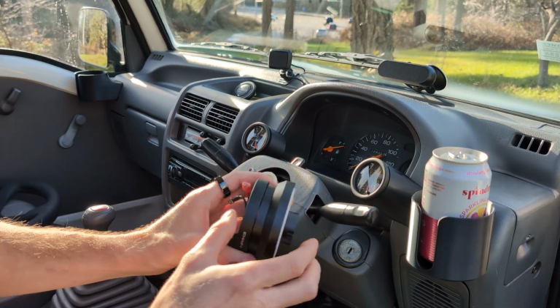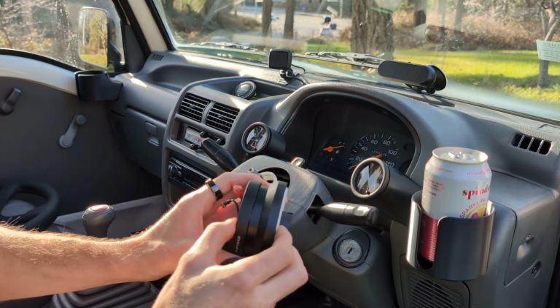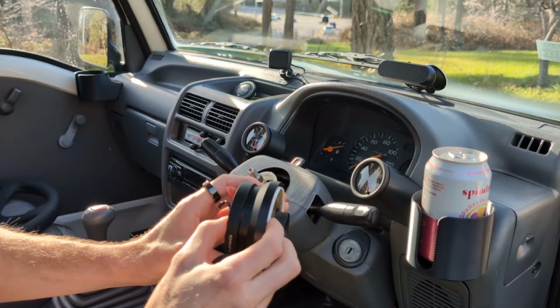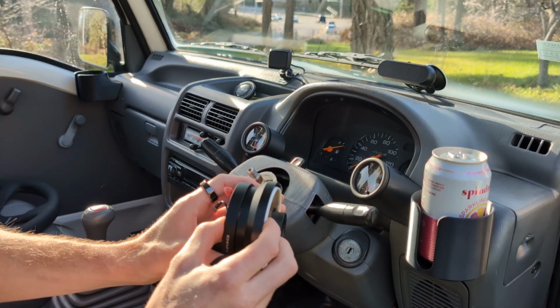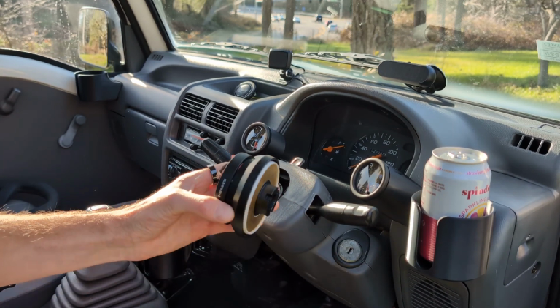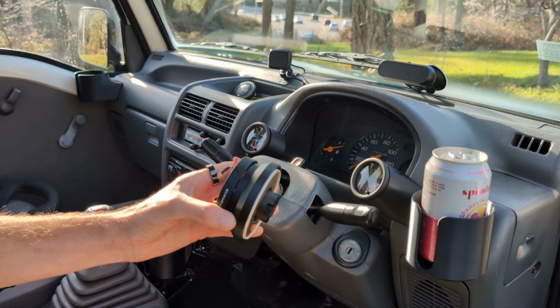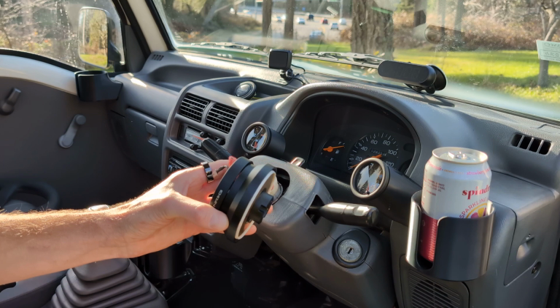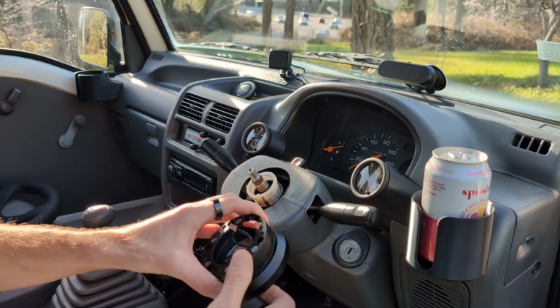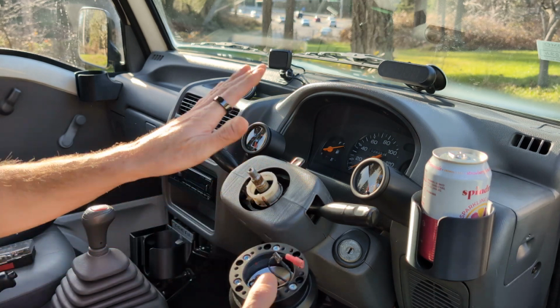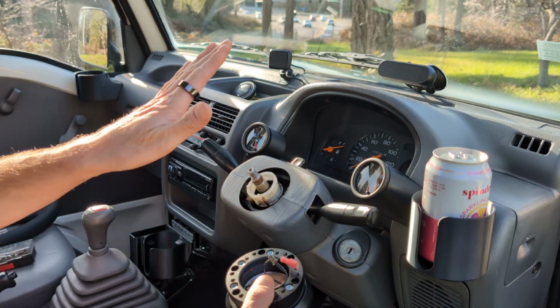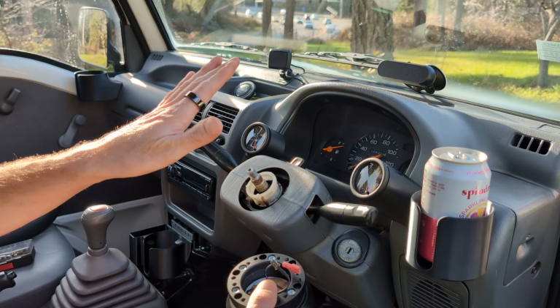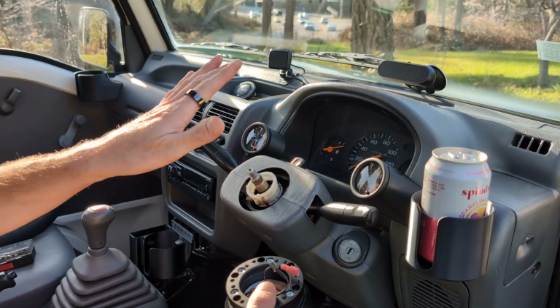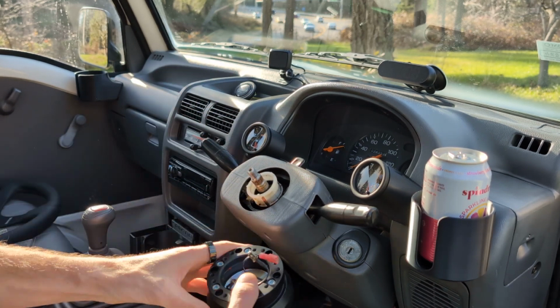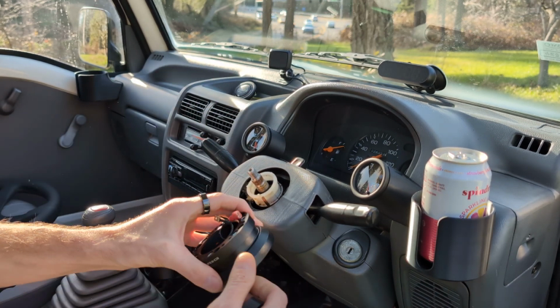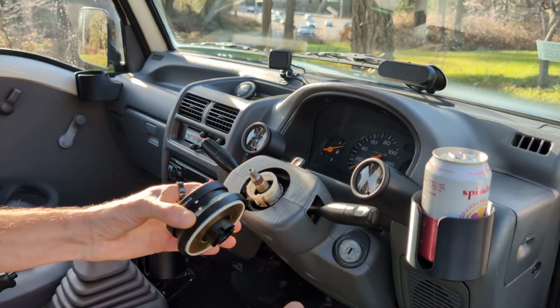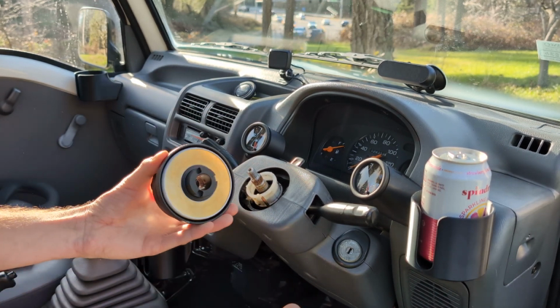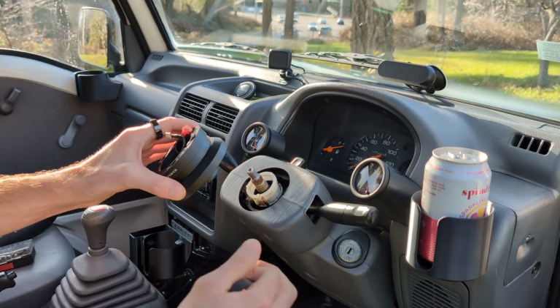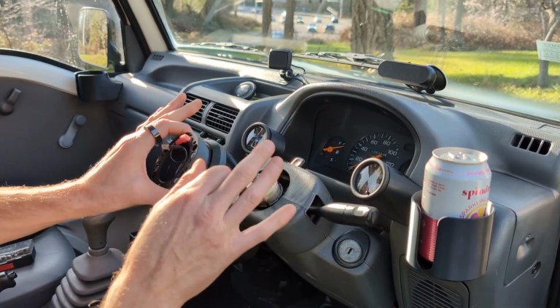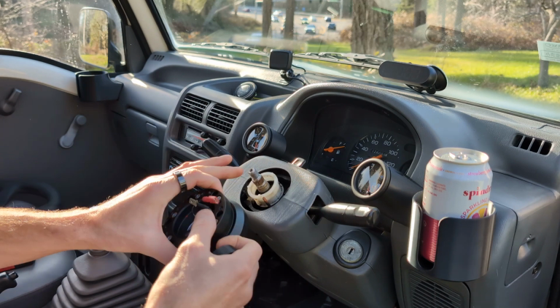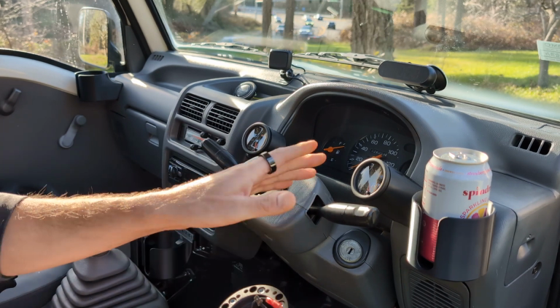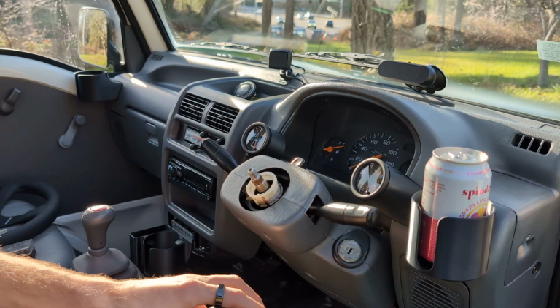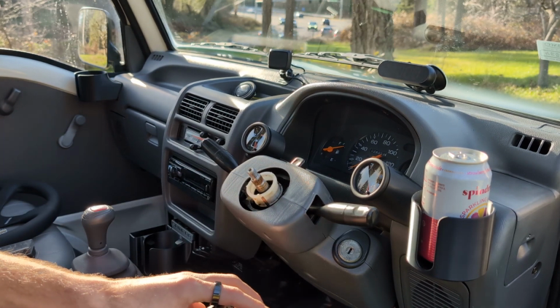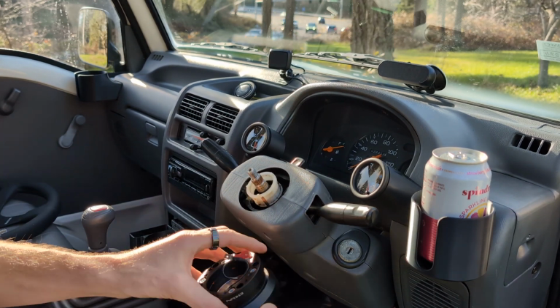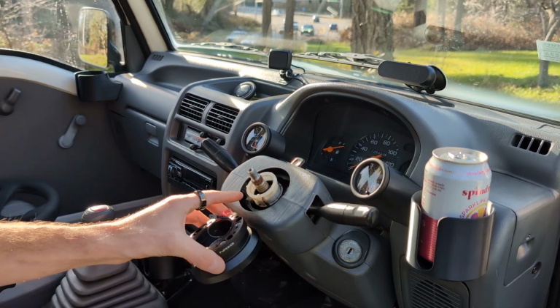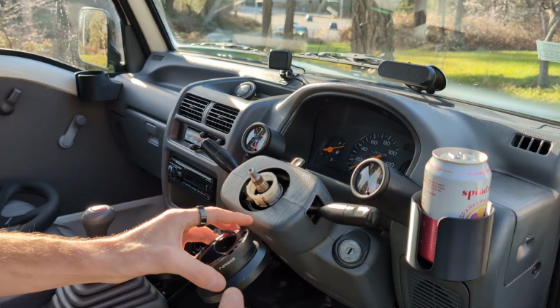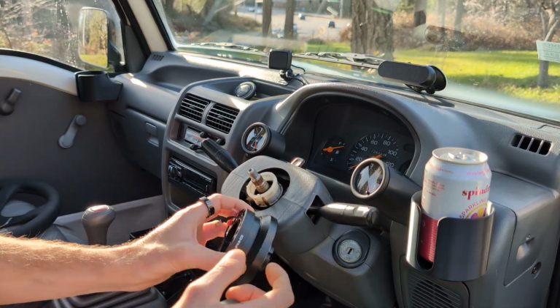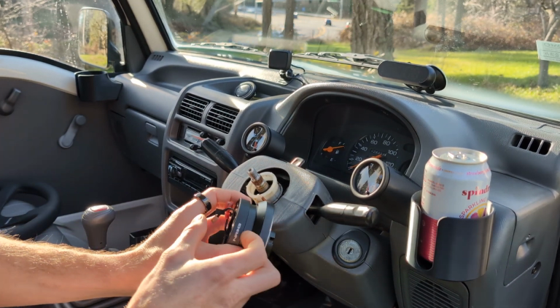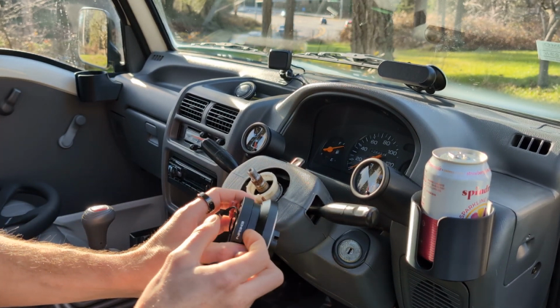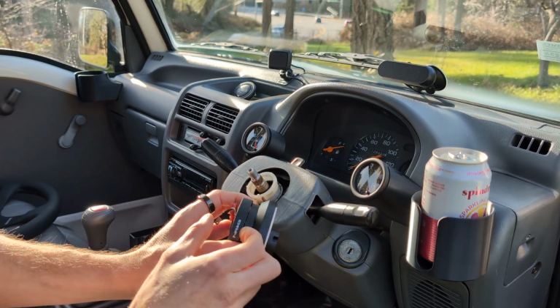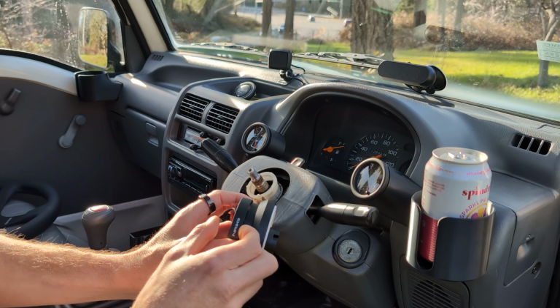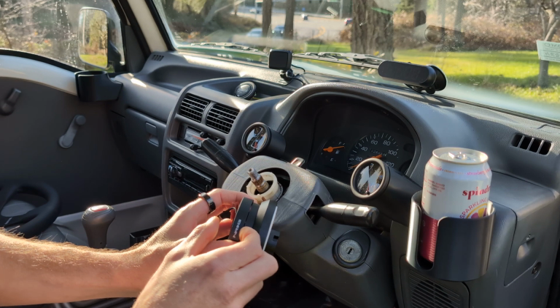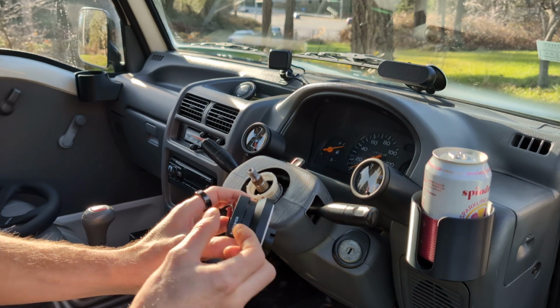That keeps everything nice and short so your wheel isn't sticking way out. It actually might be a little closer to the controls than stock, so I might add a quick disconnect — that would make it just a little bit bigger.